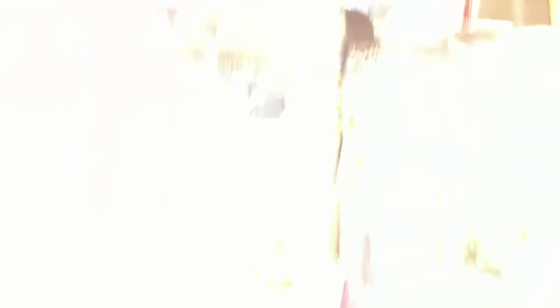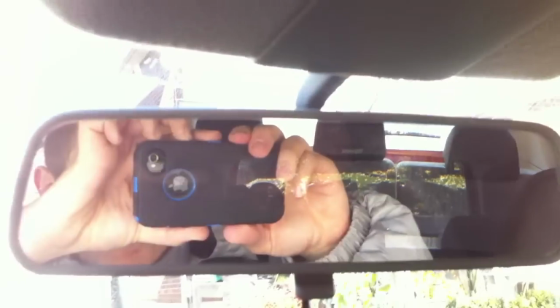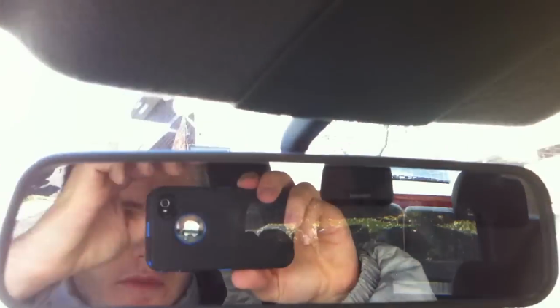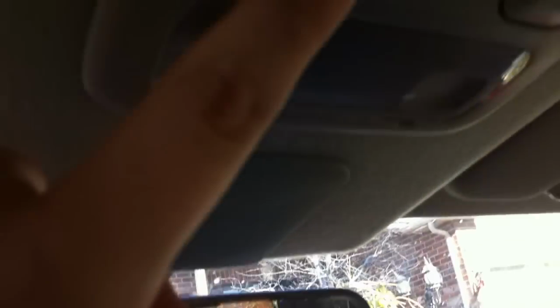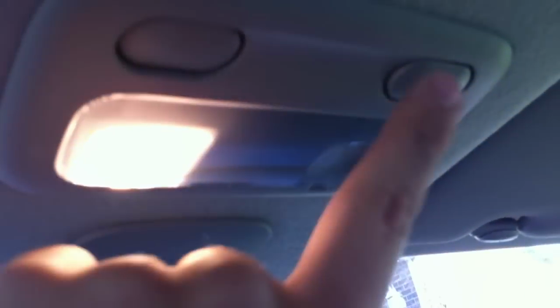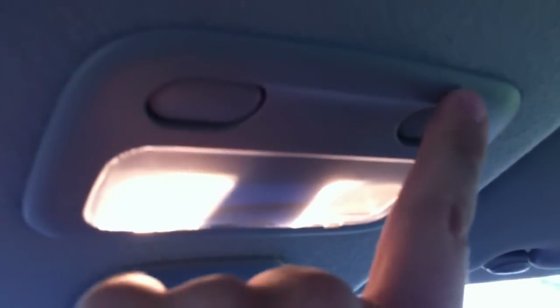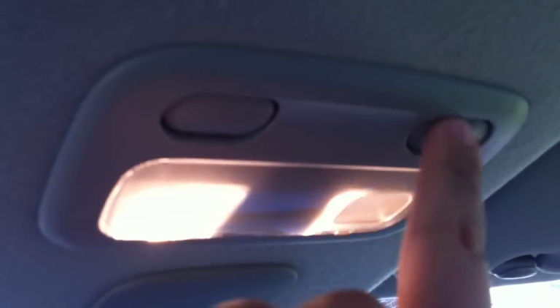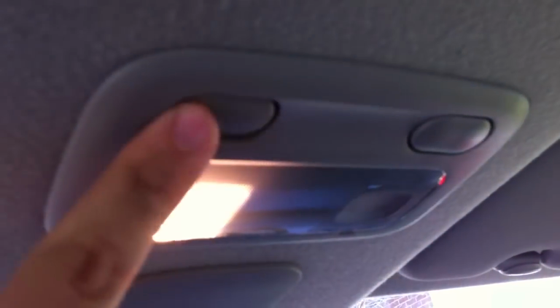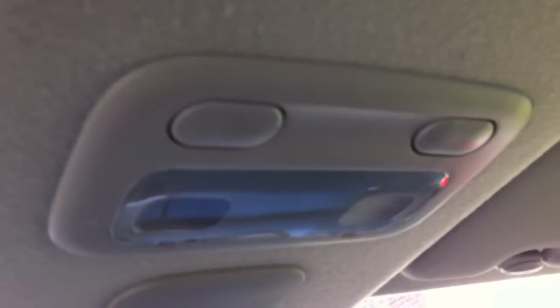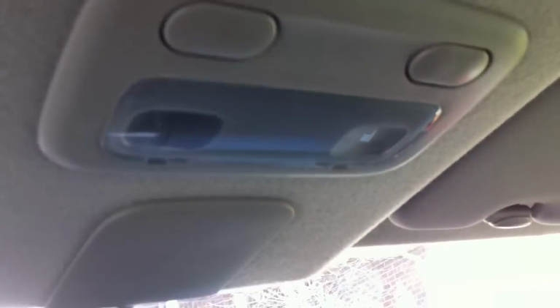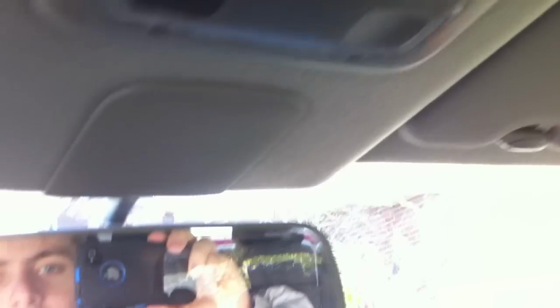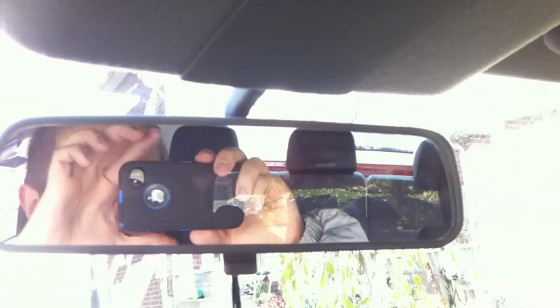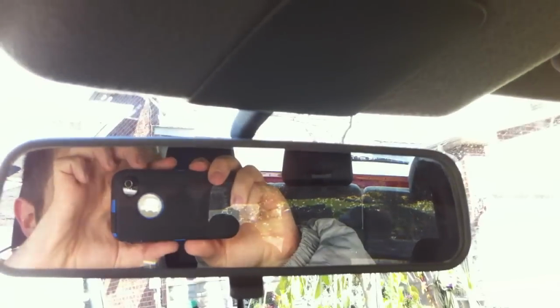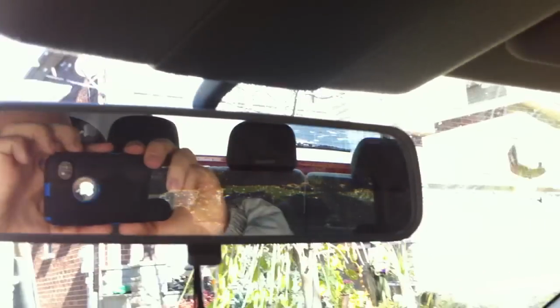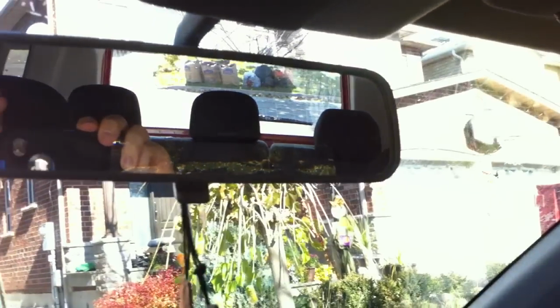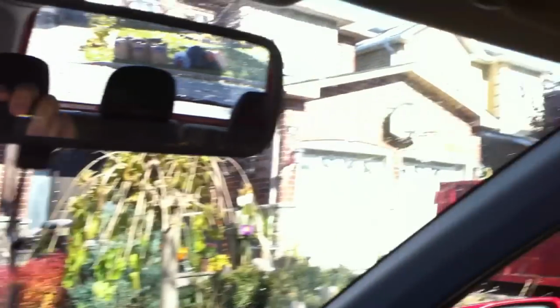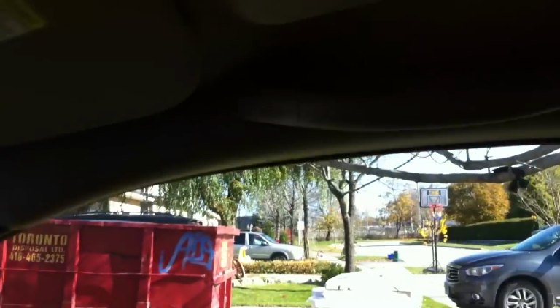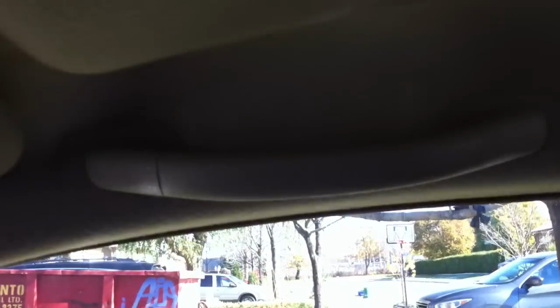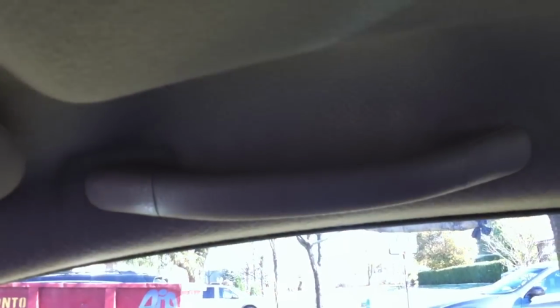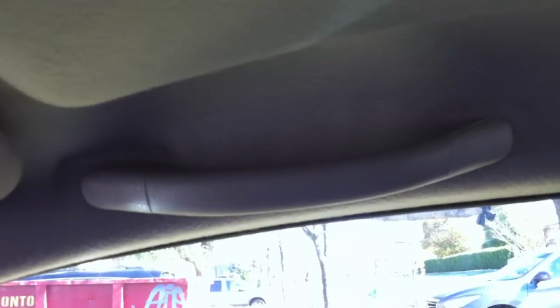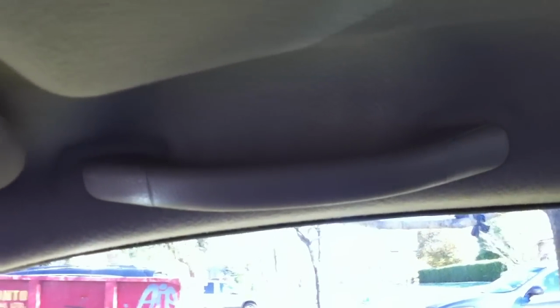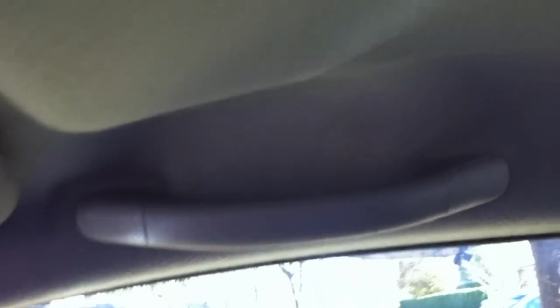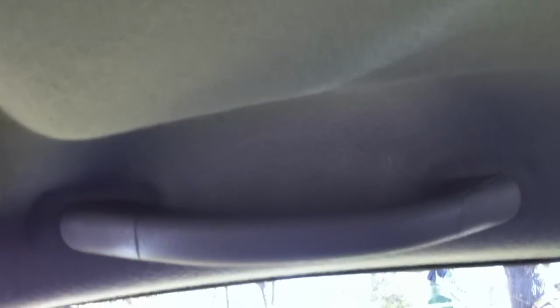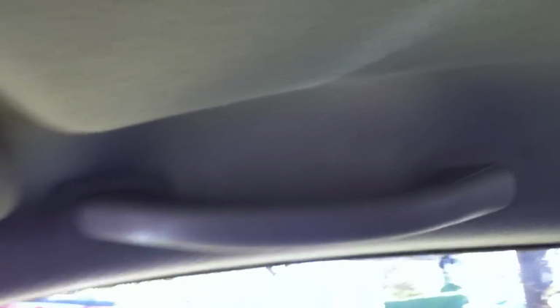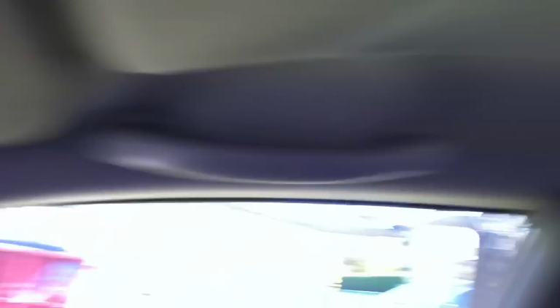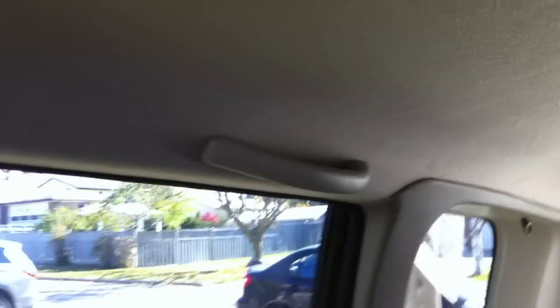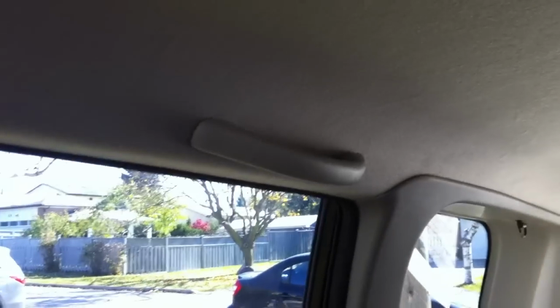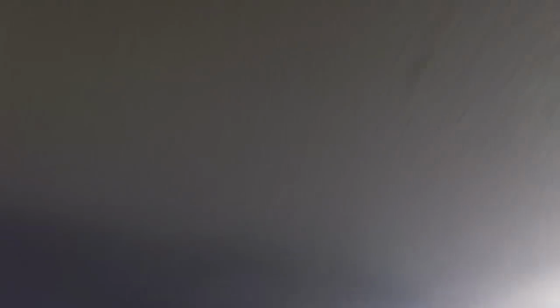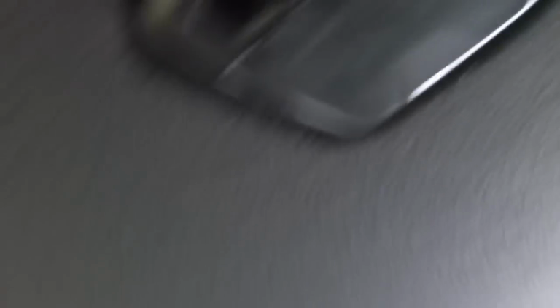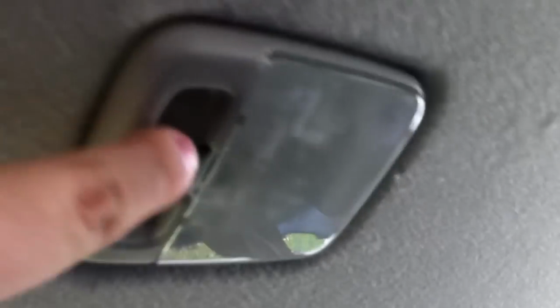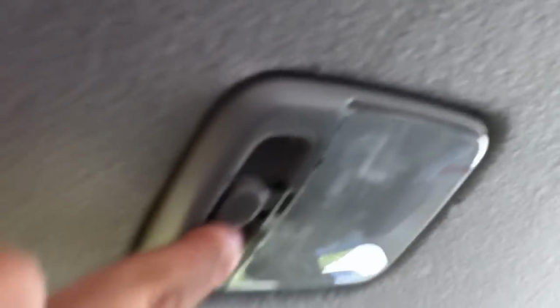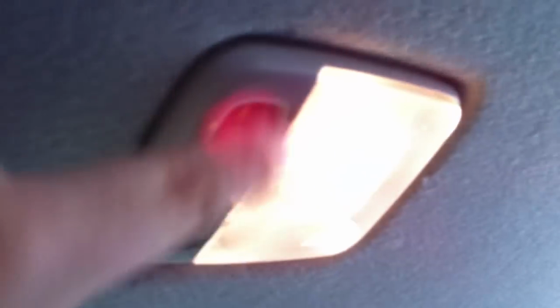Manual dimming rear view mirror. Your interior lights. You also have grab handles right there — same on the back. You also have interior lights.